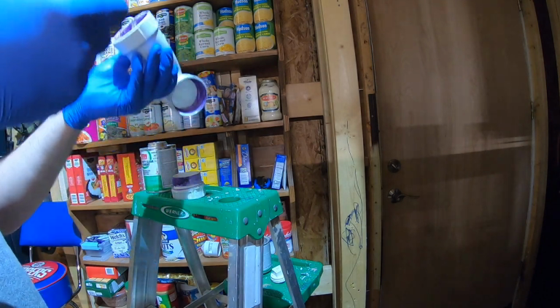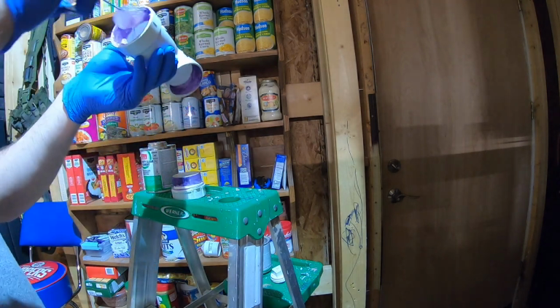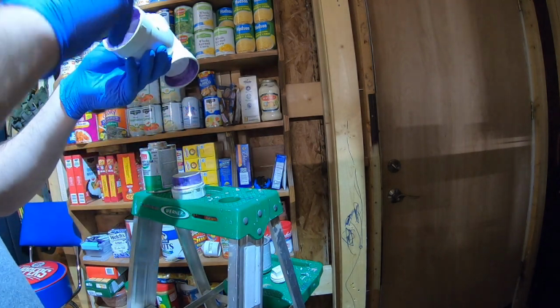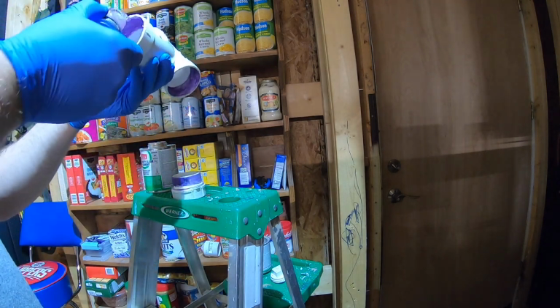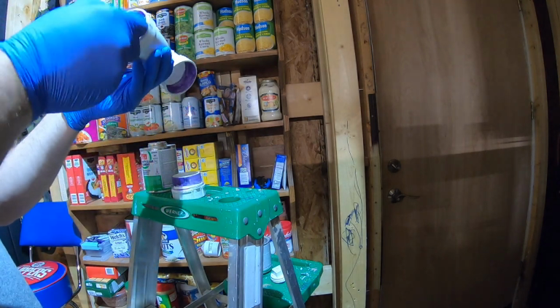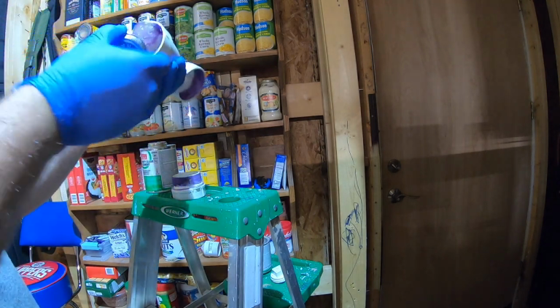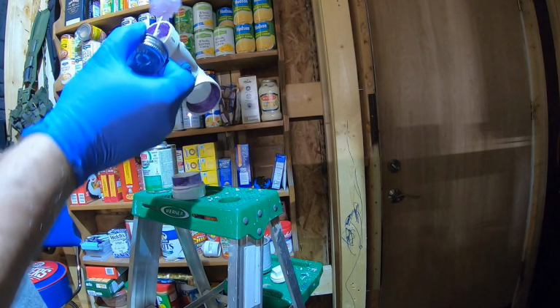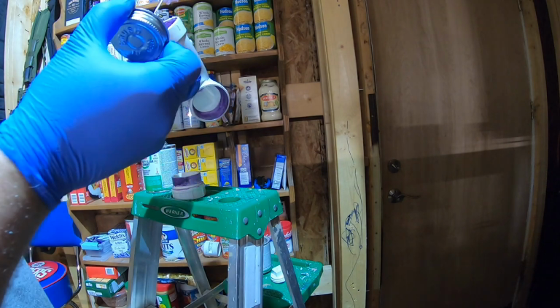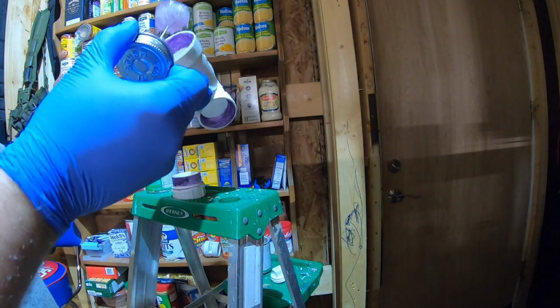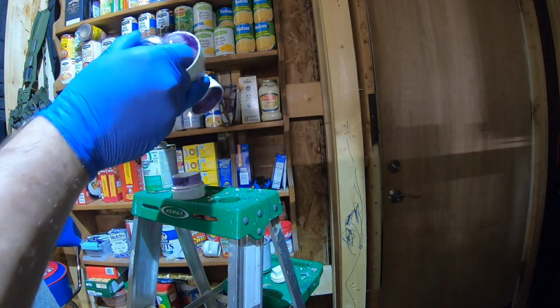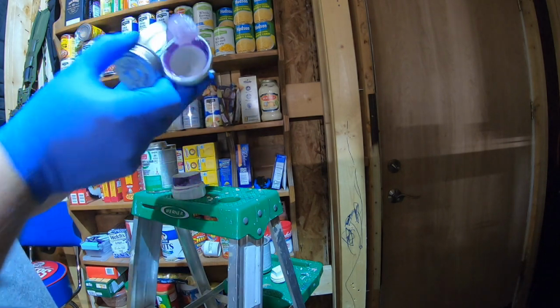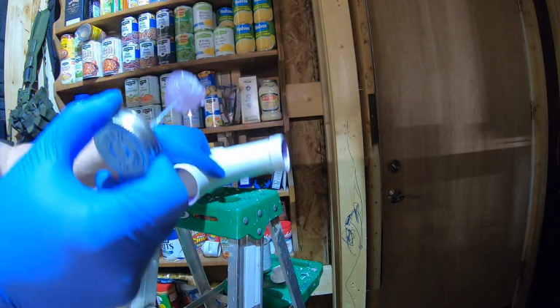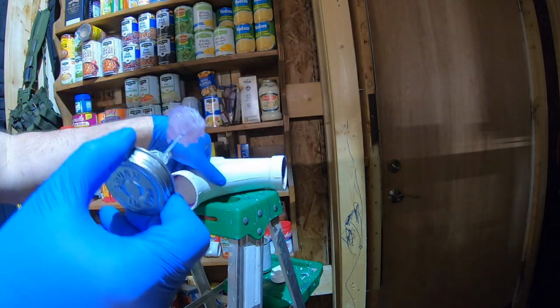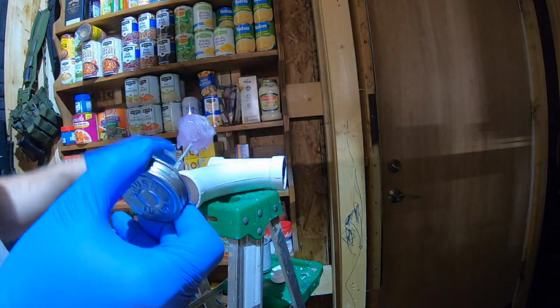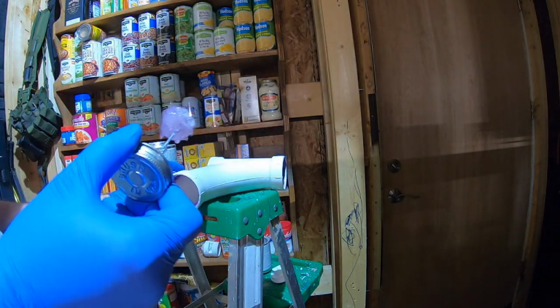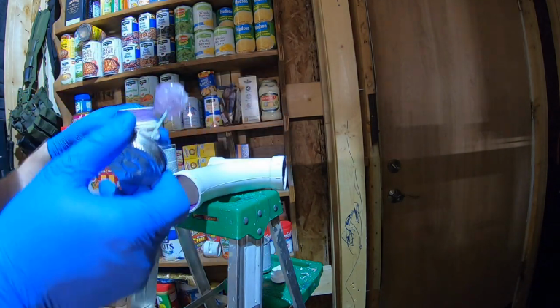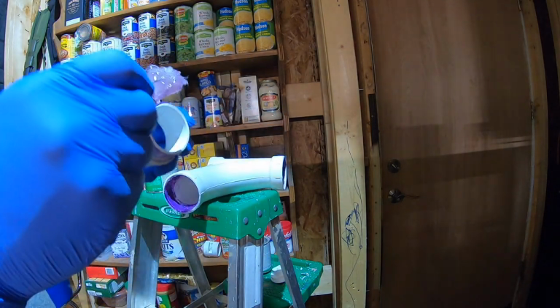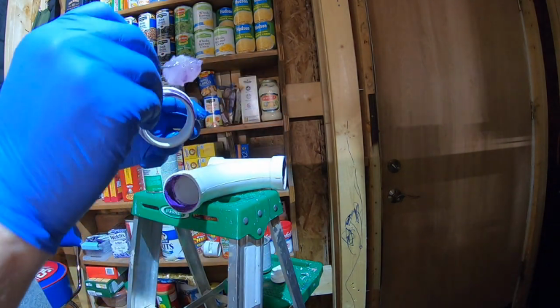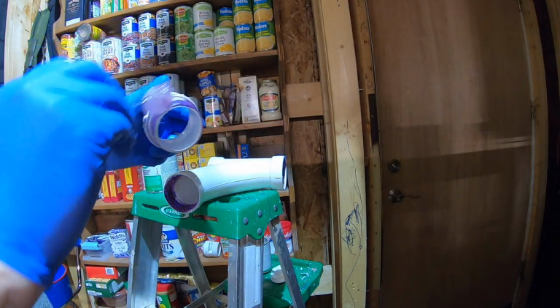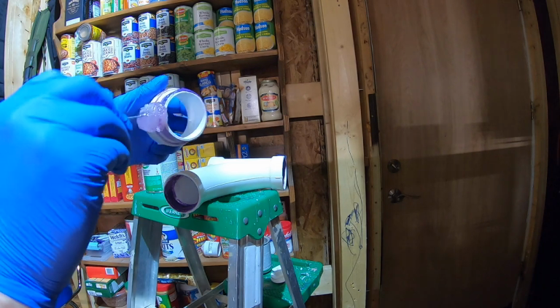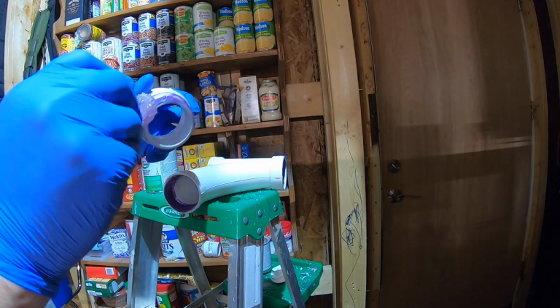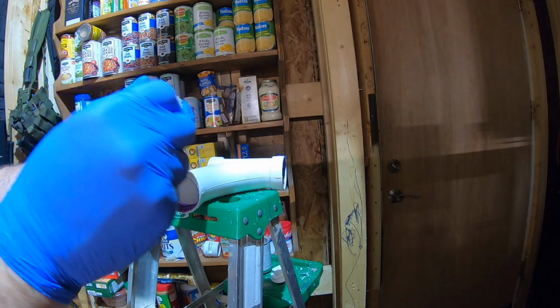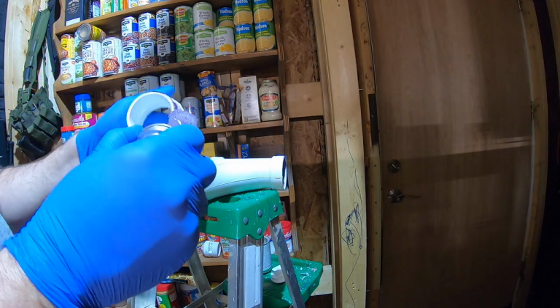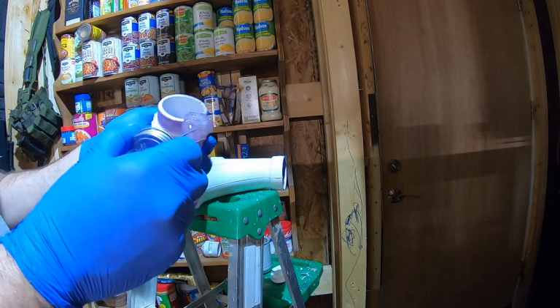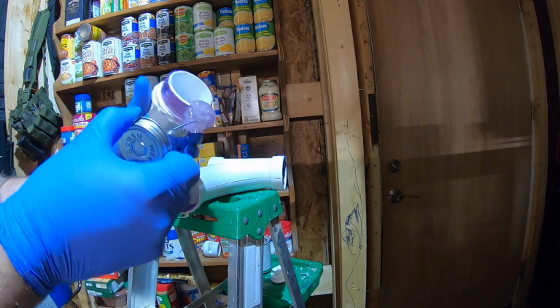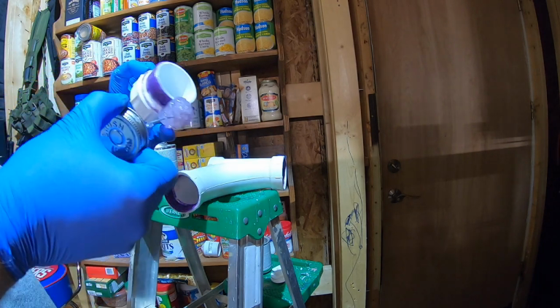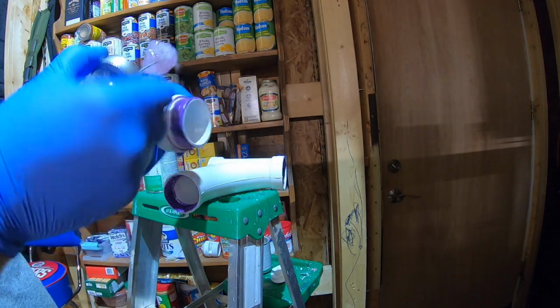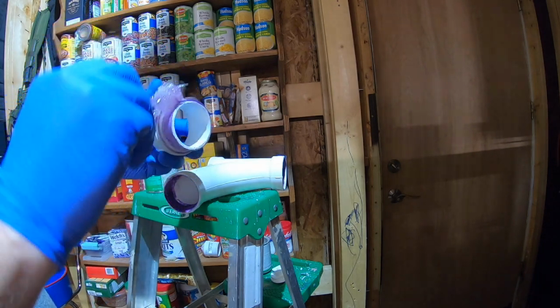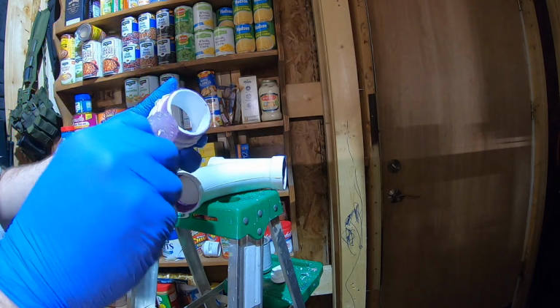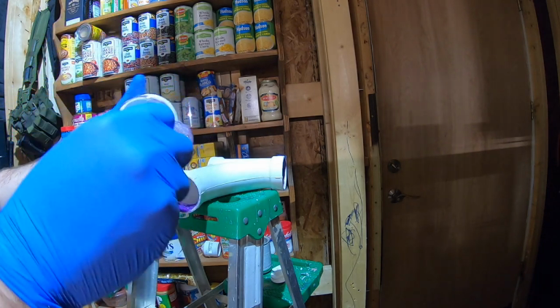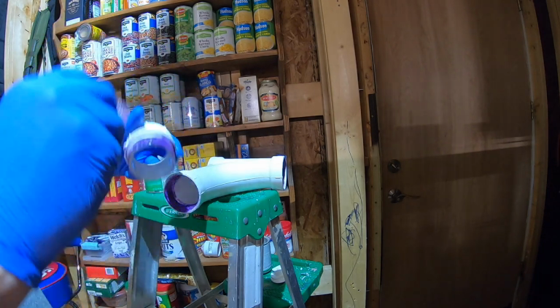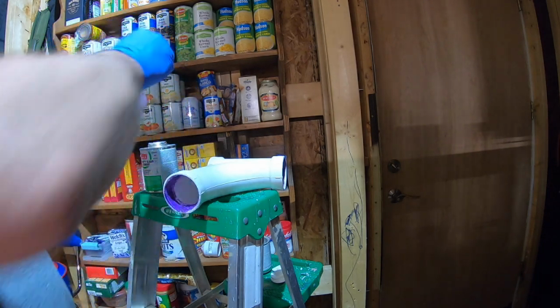I actually found a little wet spot on there. This is such a small job — I think we'll be fine.